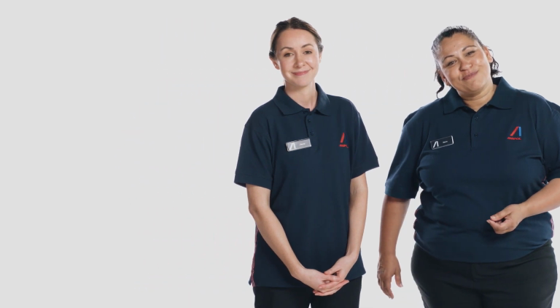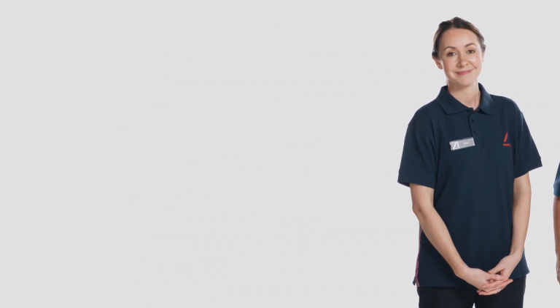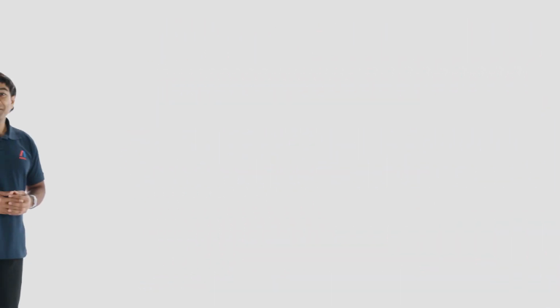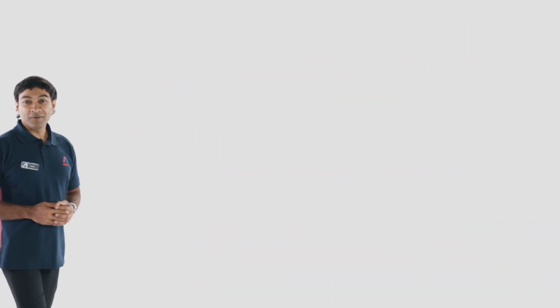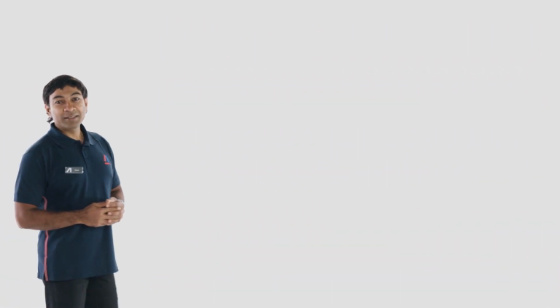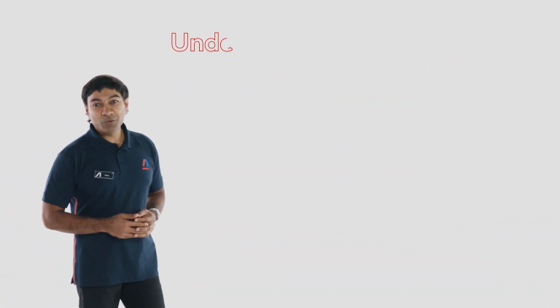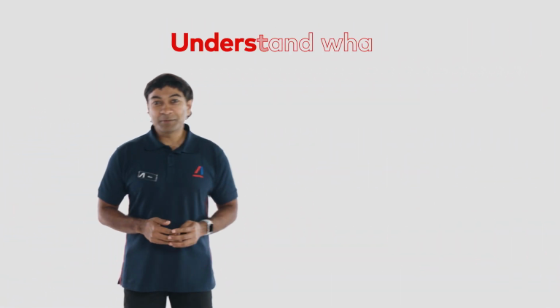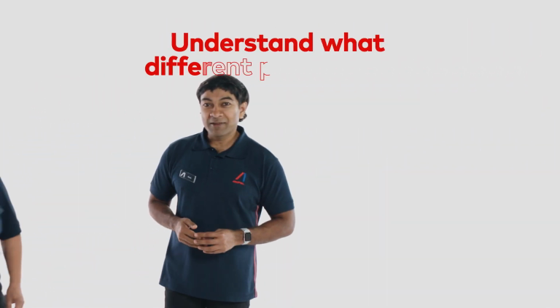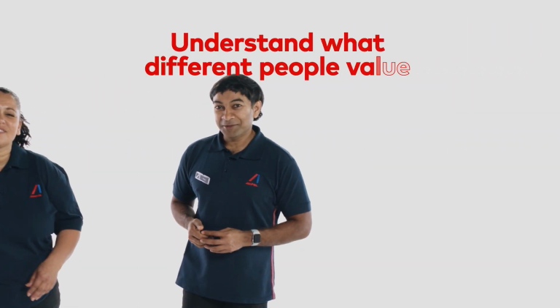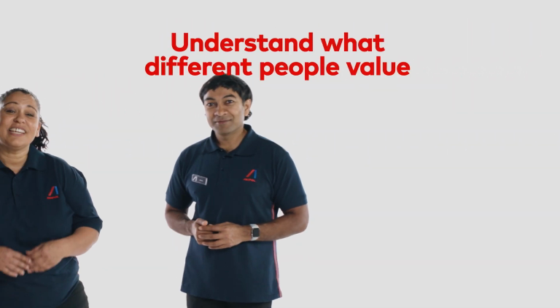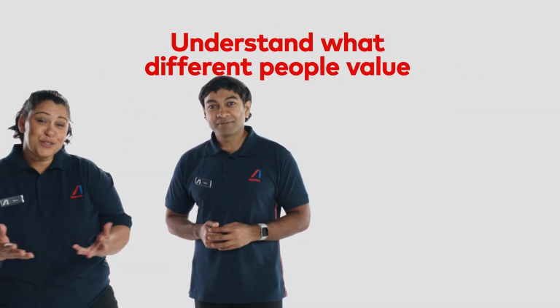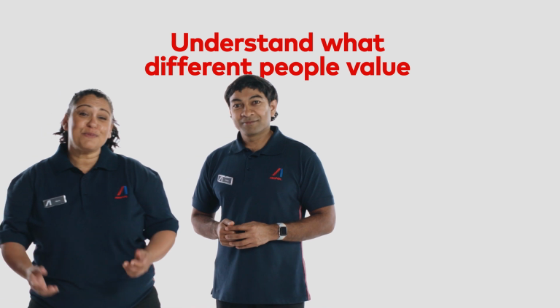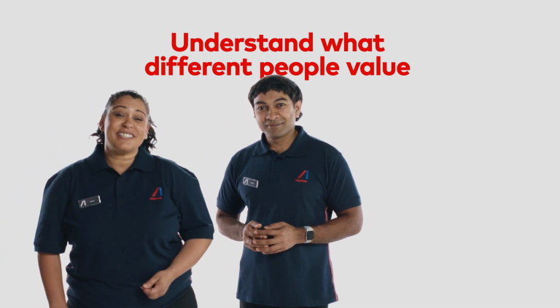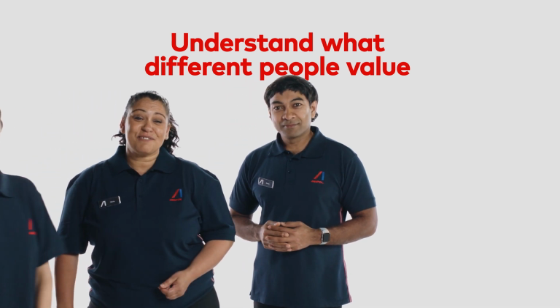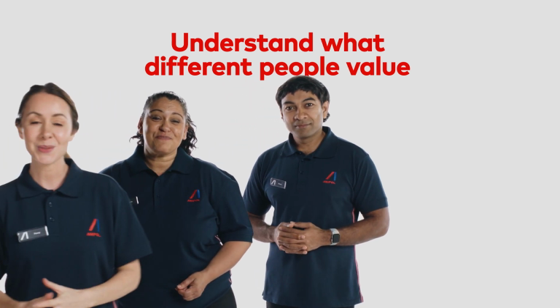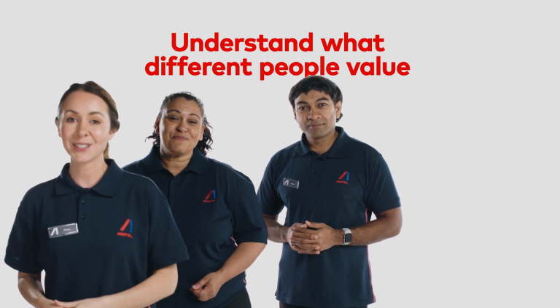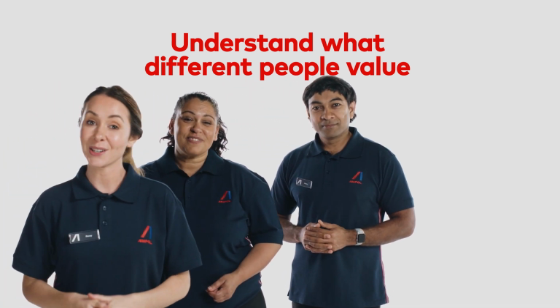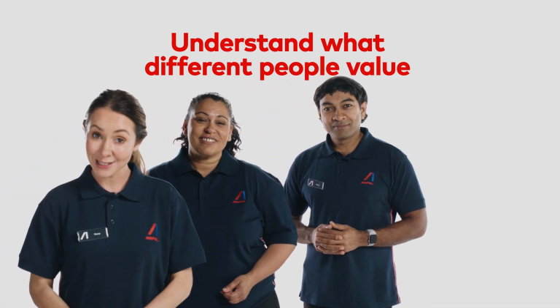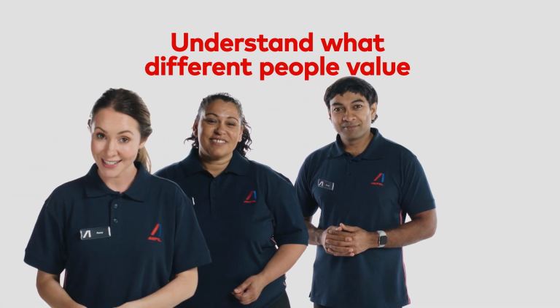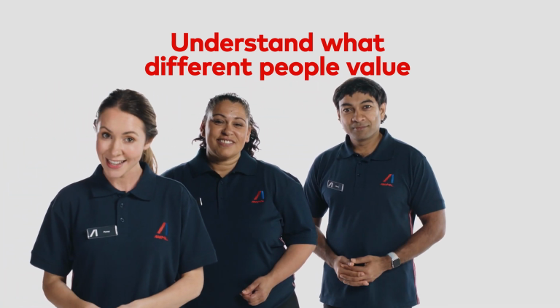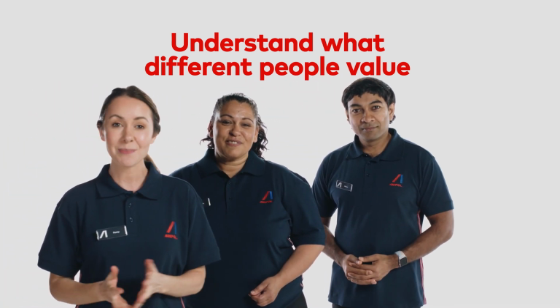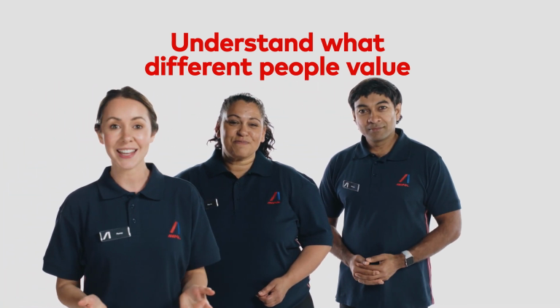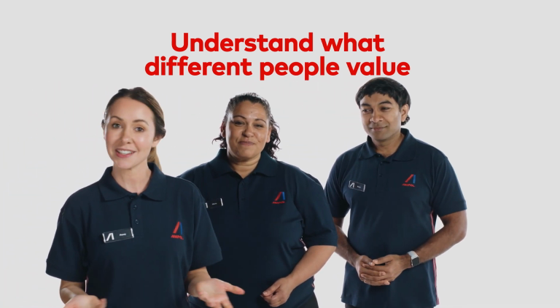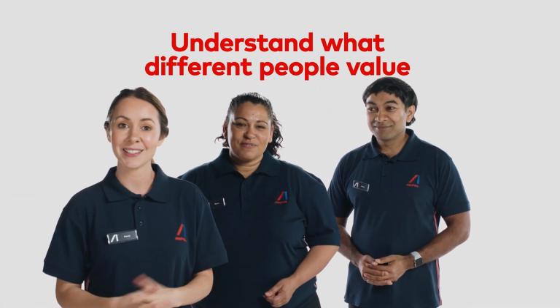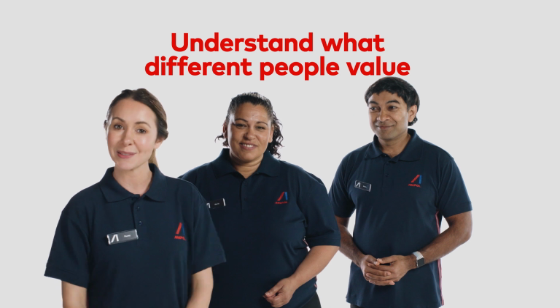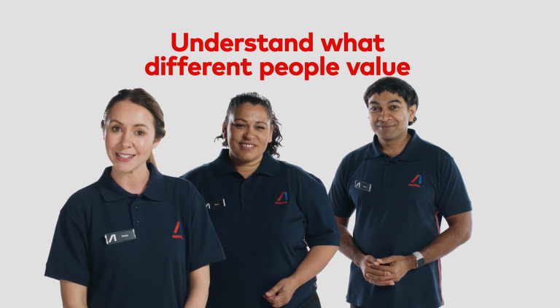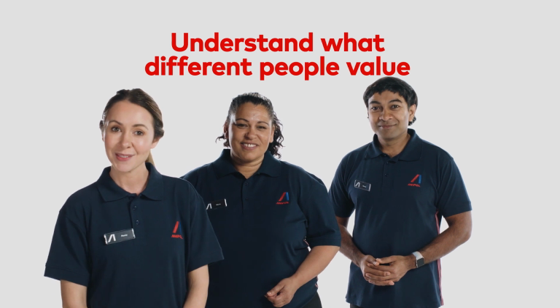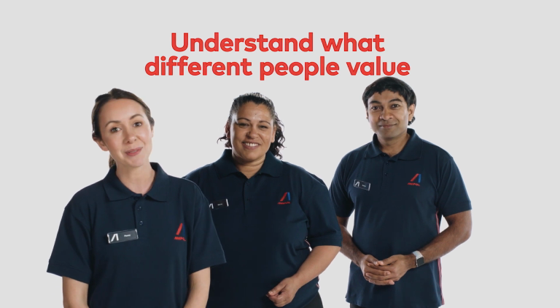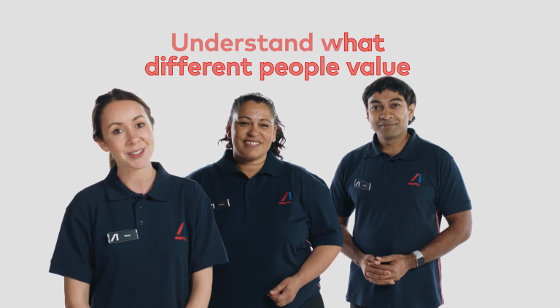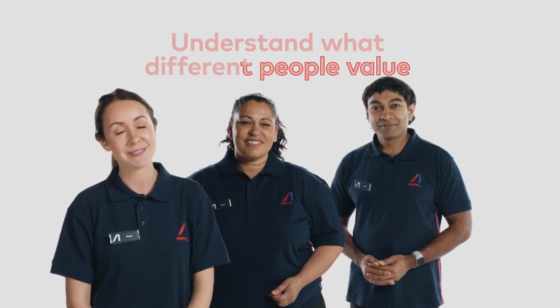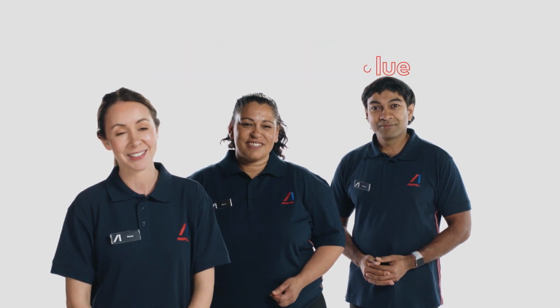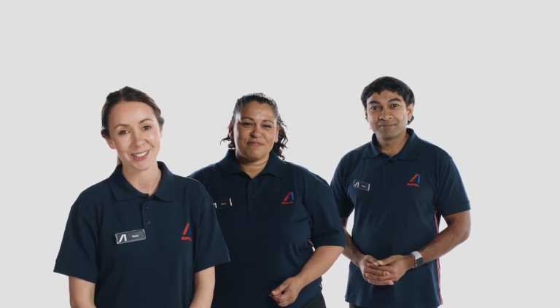Exceptional service involves understanding what different people value in different circumstances. The best way to create great experiences is to pay attention to the signs customers give us, so we can provide service they really value.